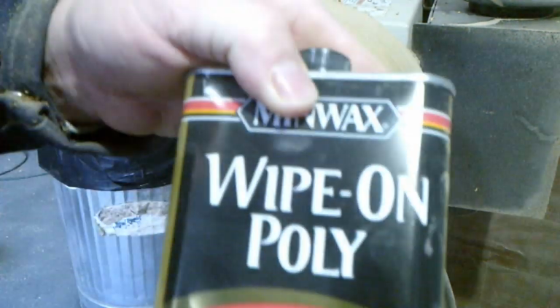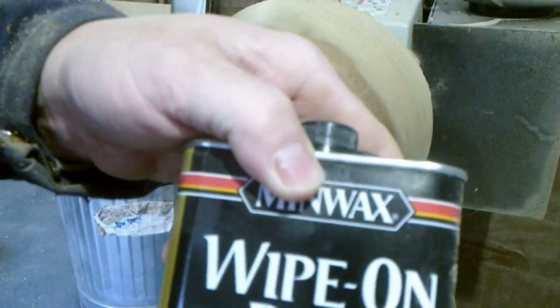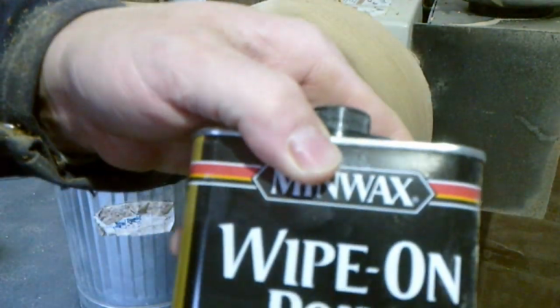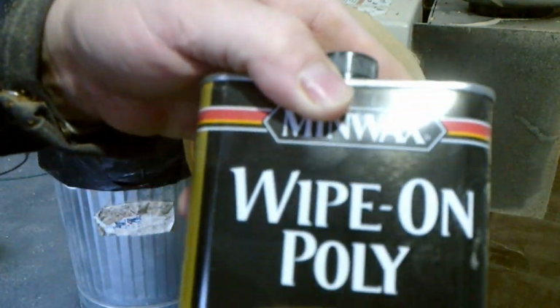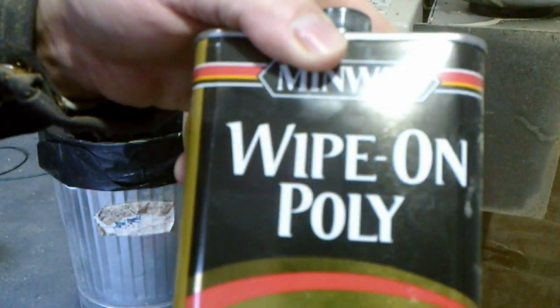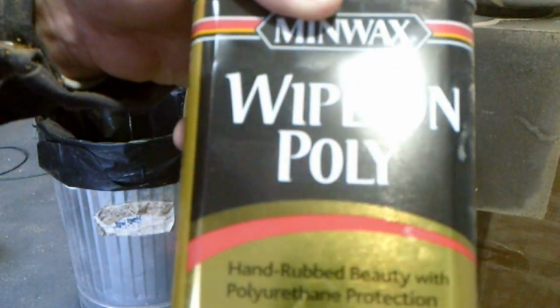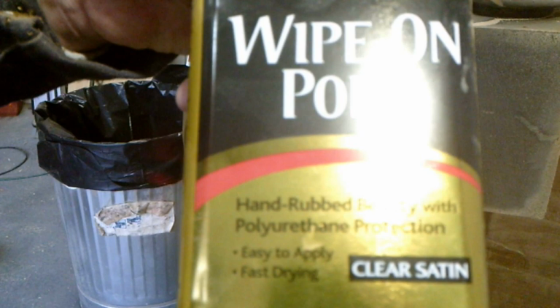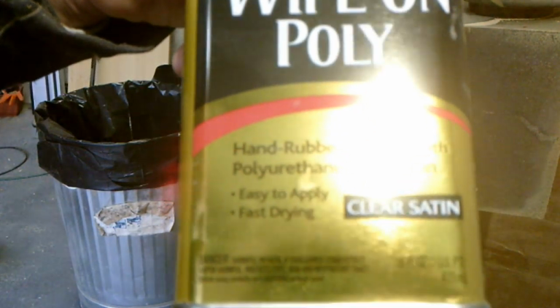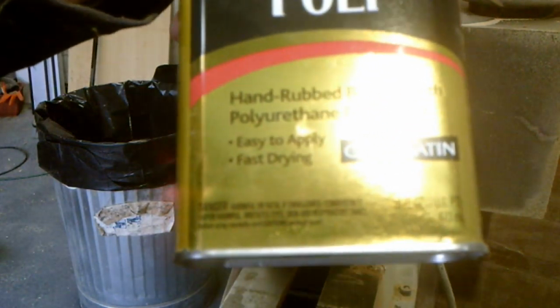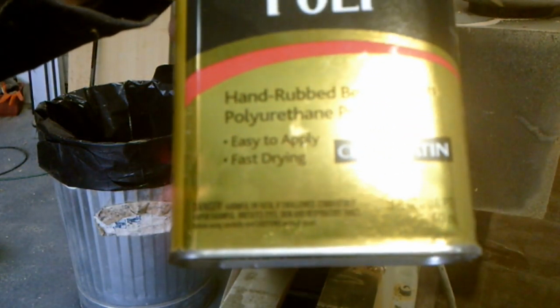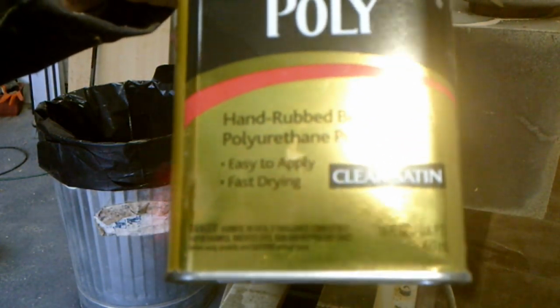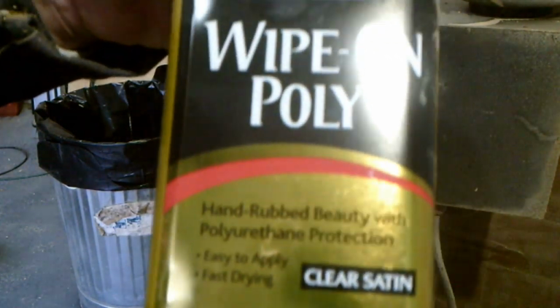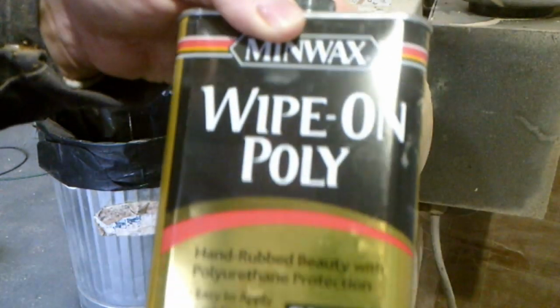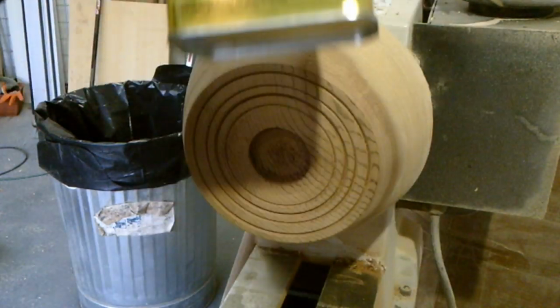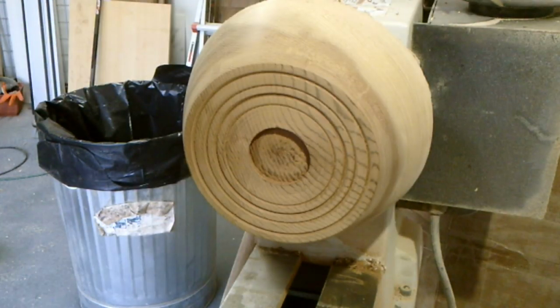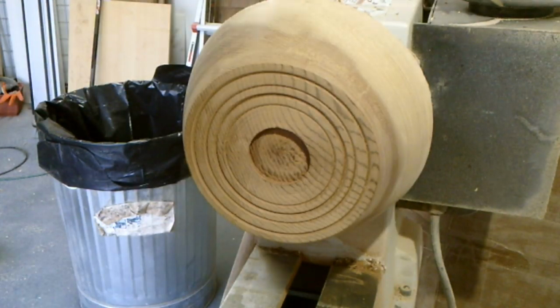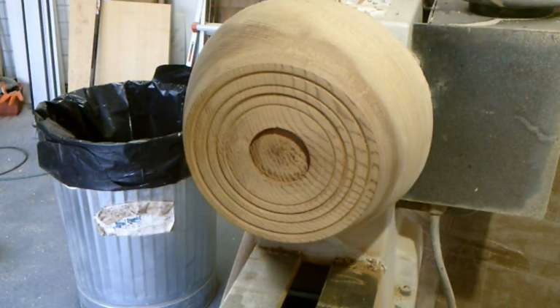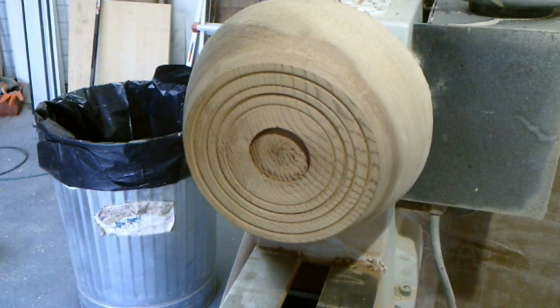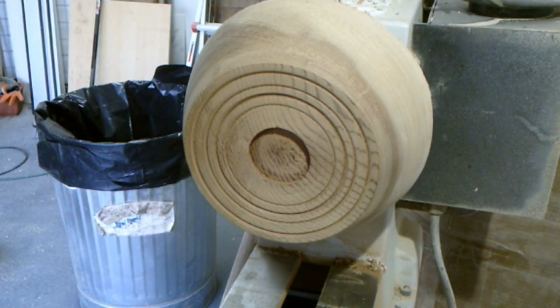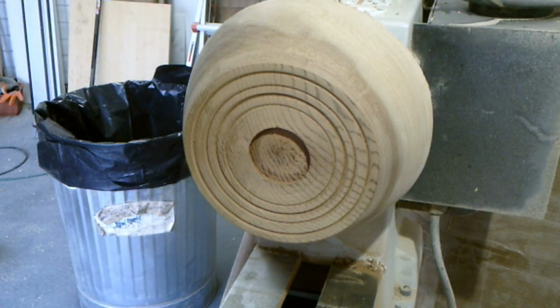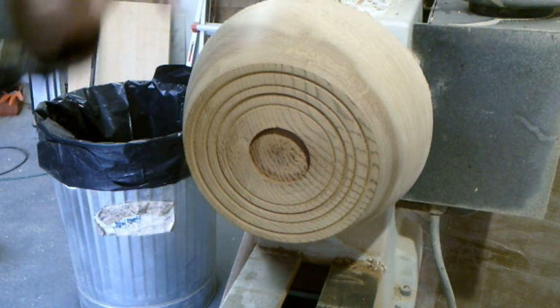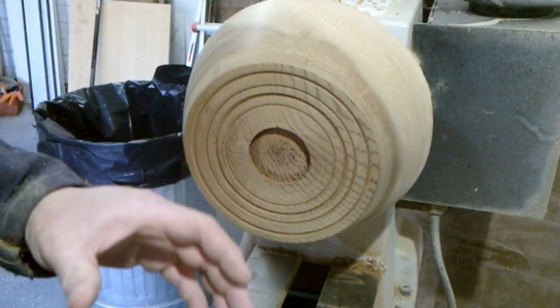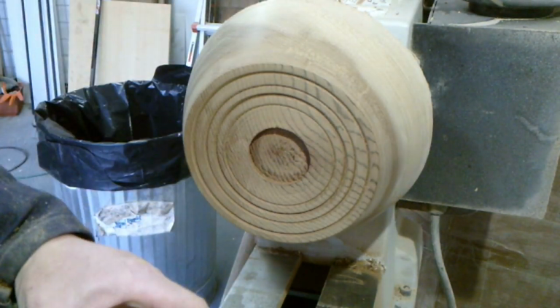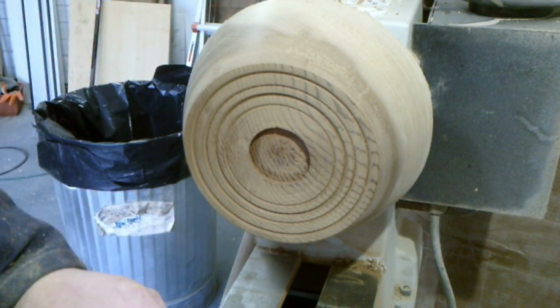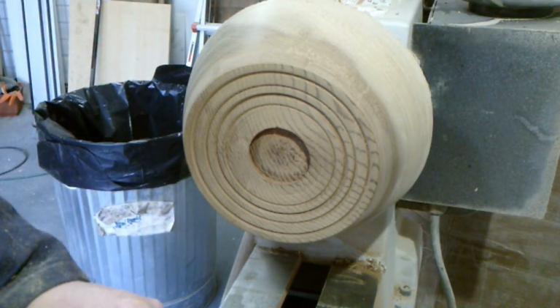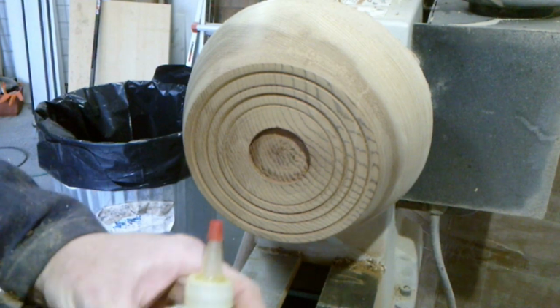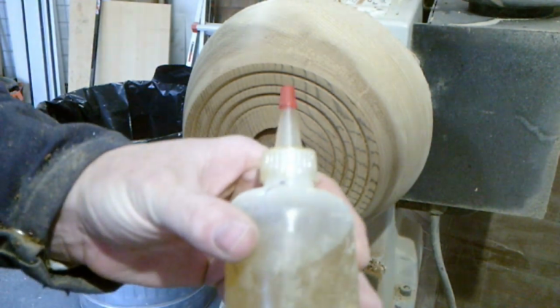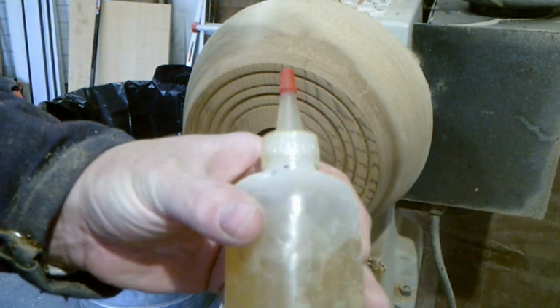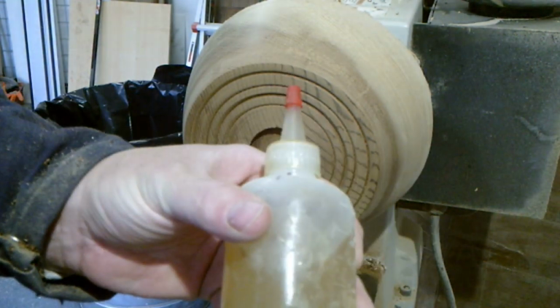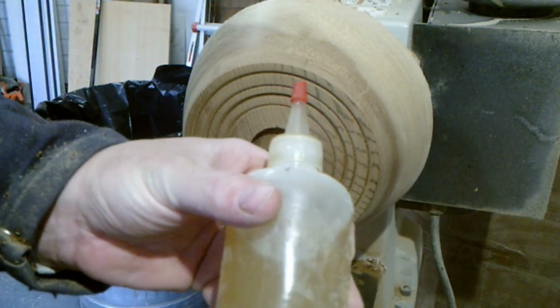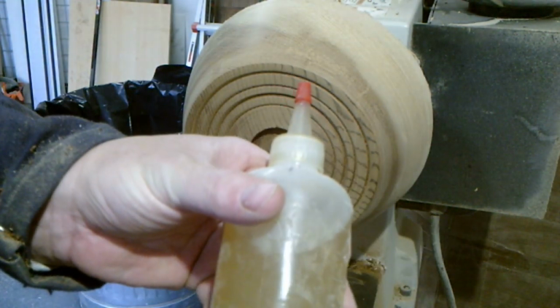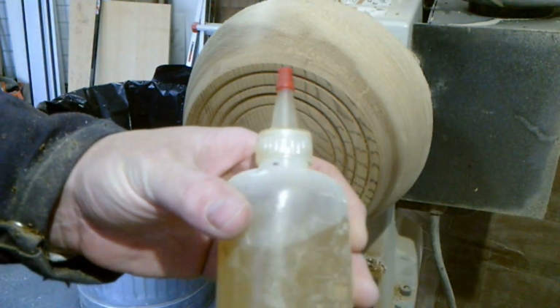I'm going to put some wipe-on polyurethane on it — that's what I have here in a little bottle.